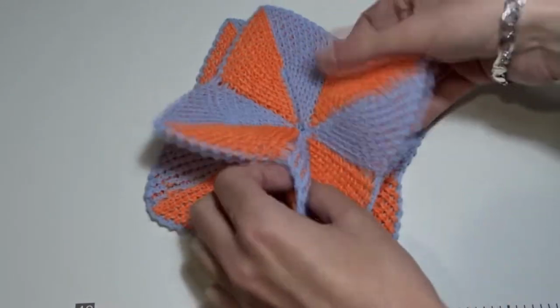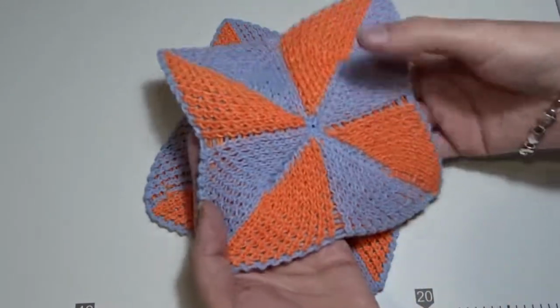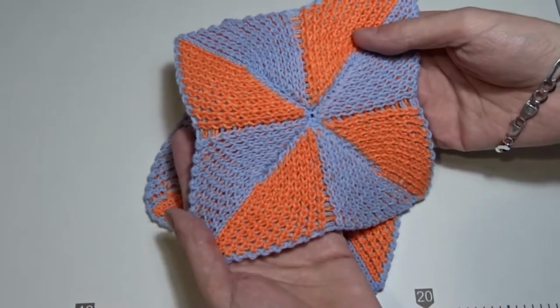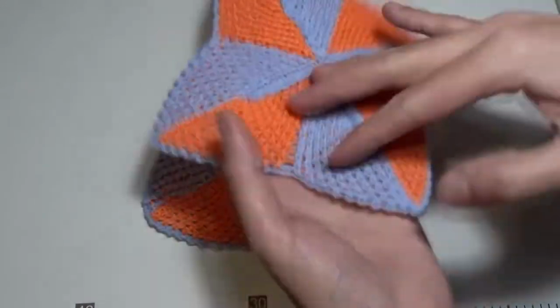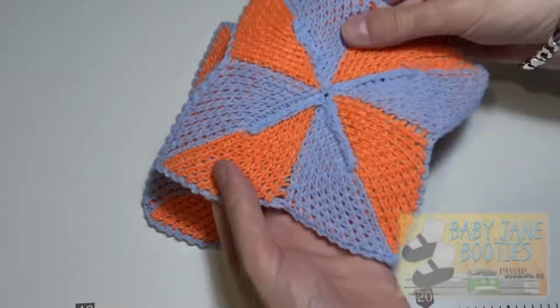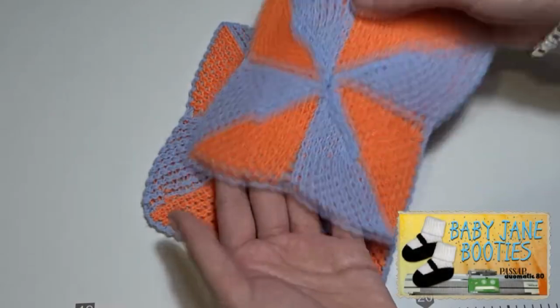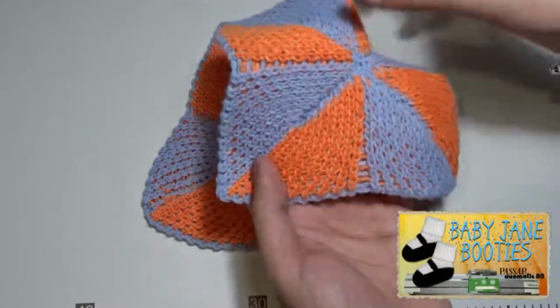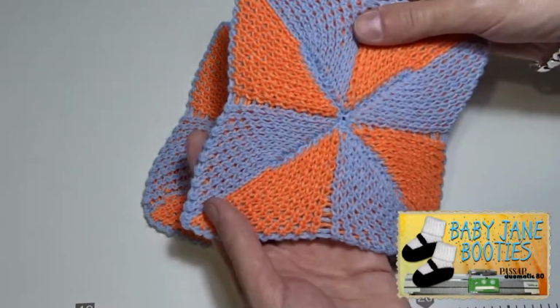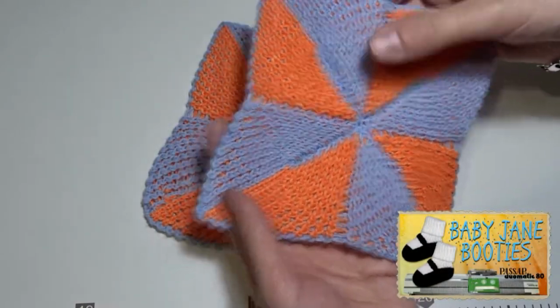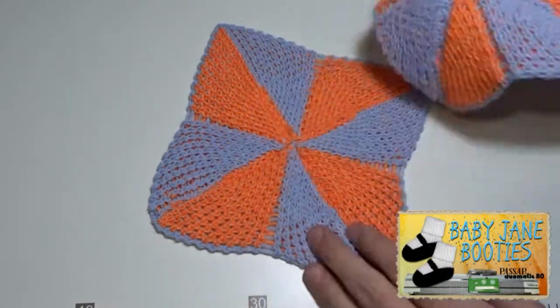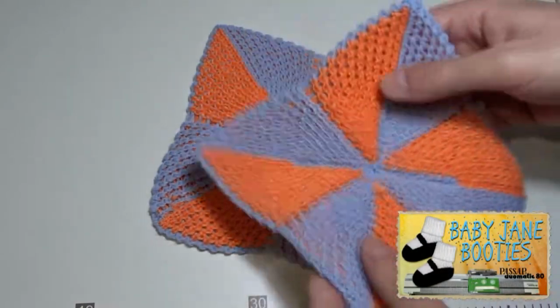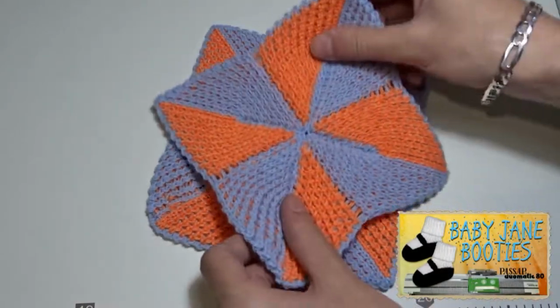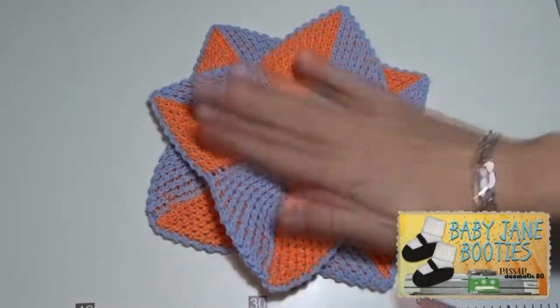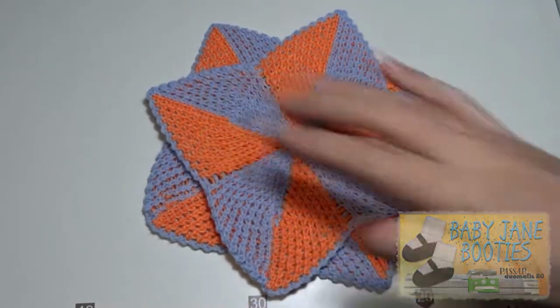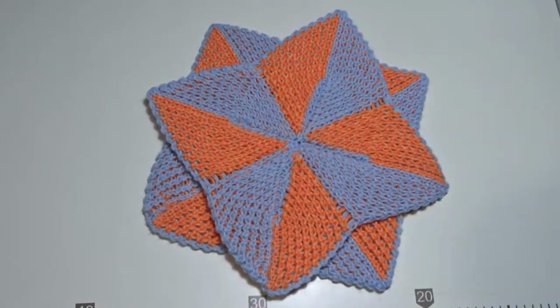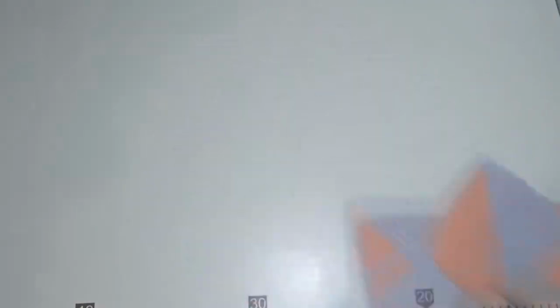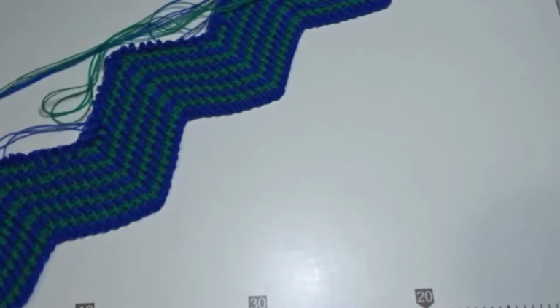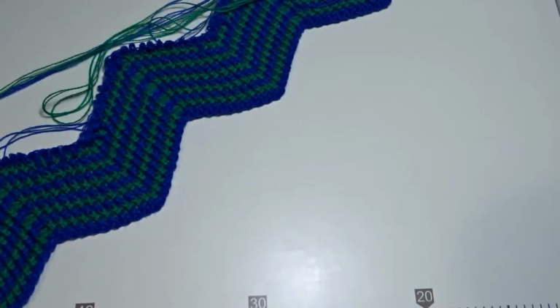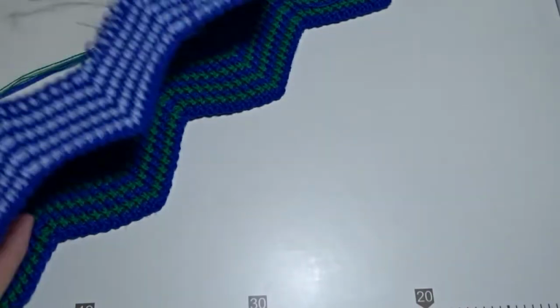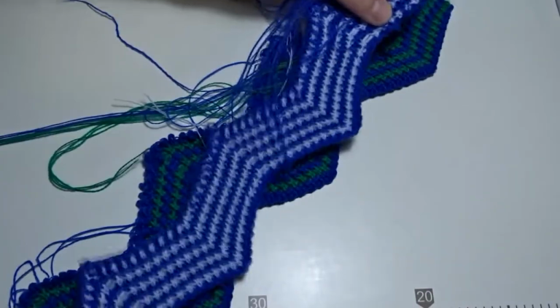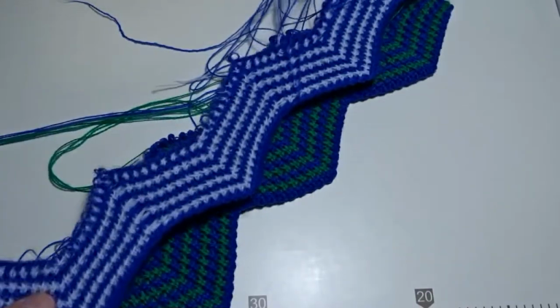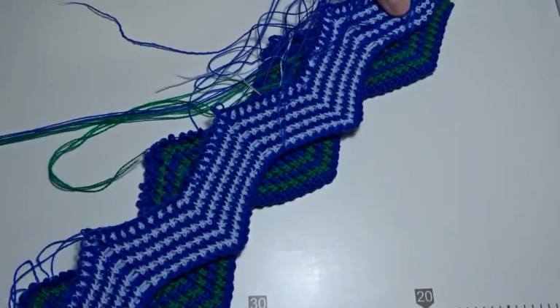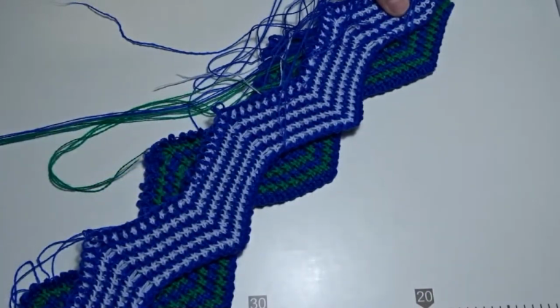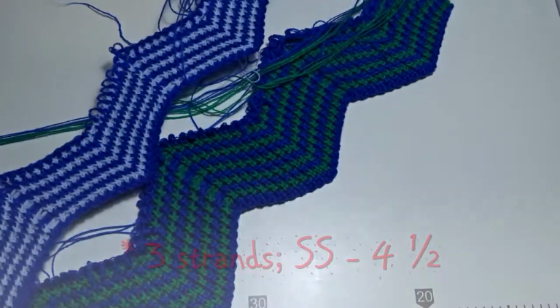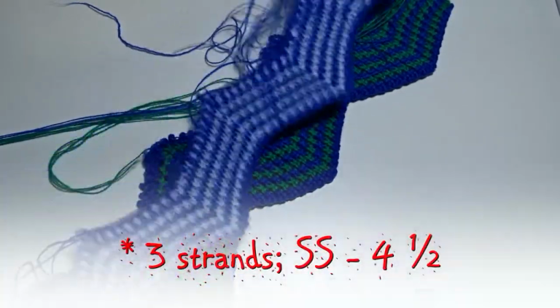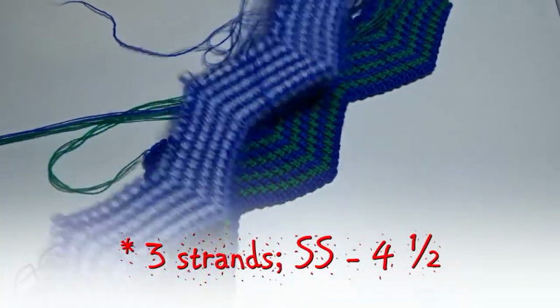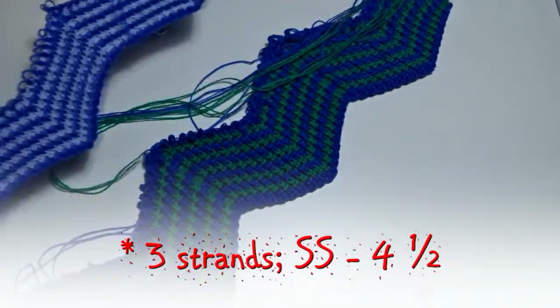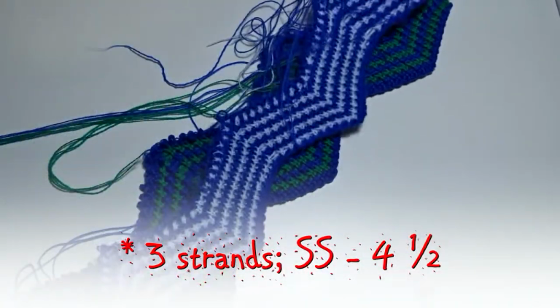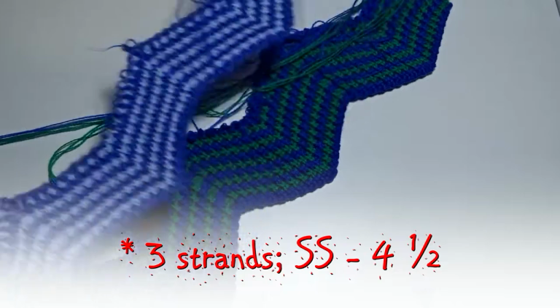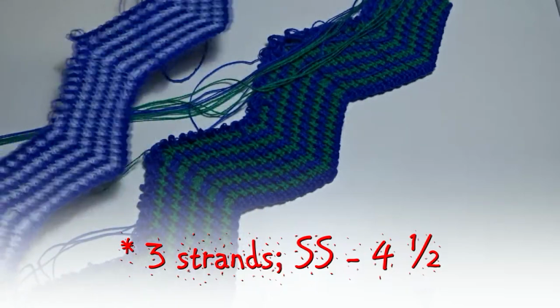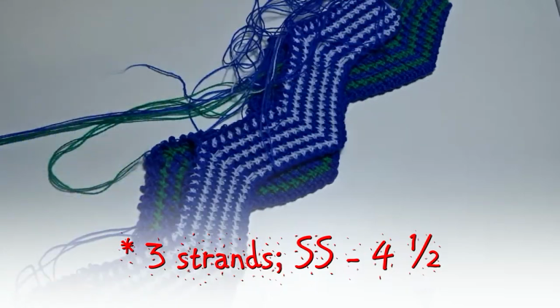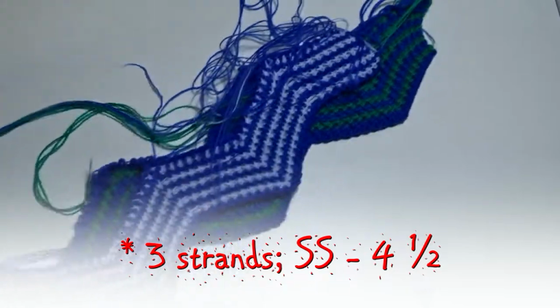By the way, you can make these ones the same way — you only have to change the color after every two rows. And one more thing: if you want to make the squares bigger and thicker, use three strands of yarn and increase the stitch size by one number.